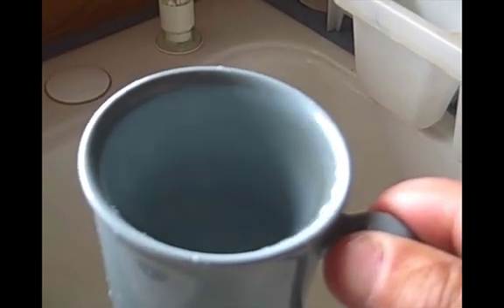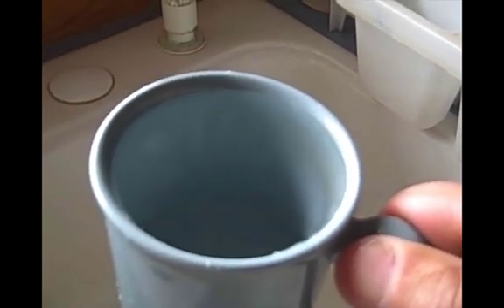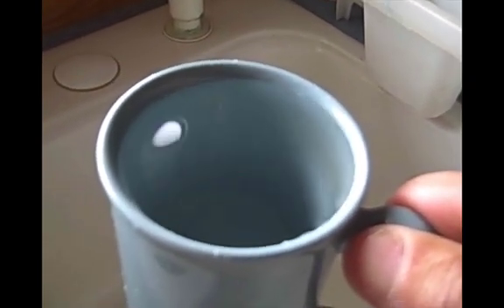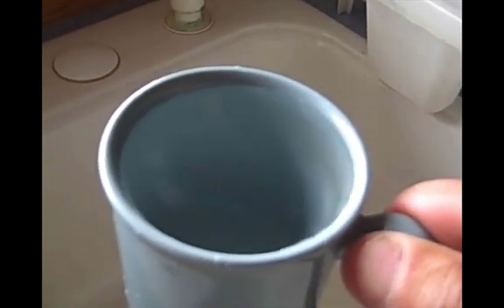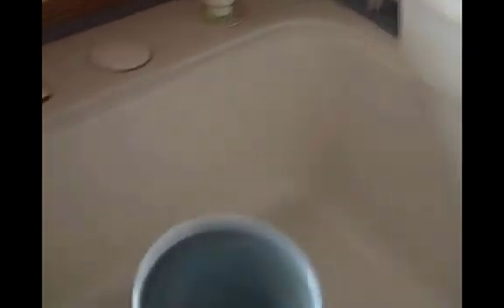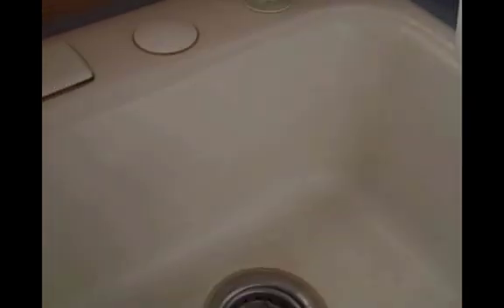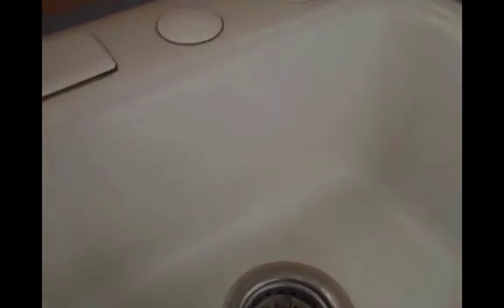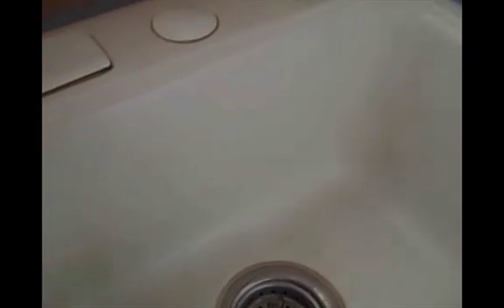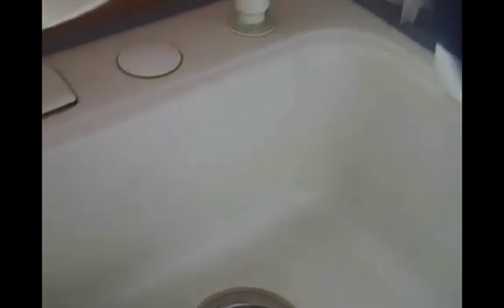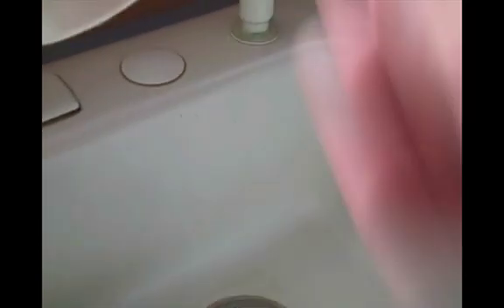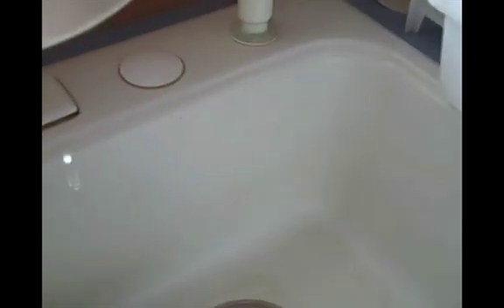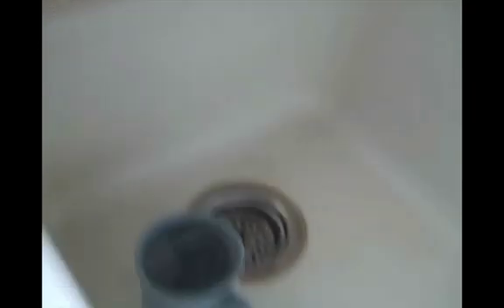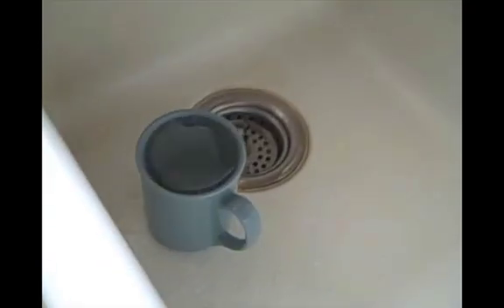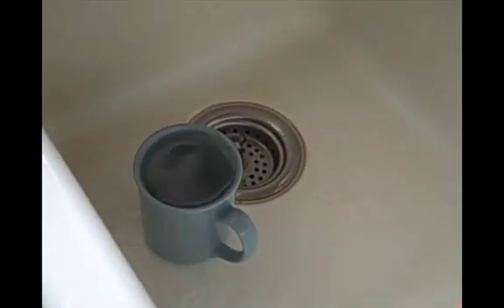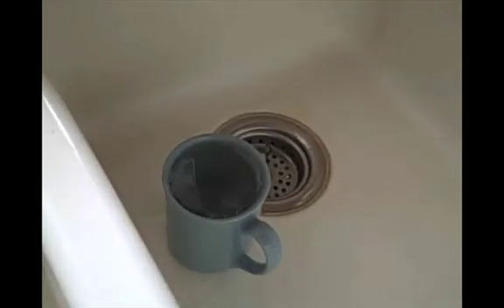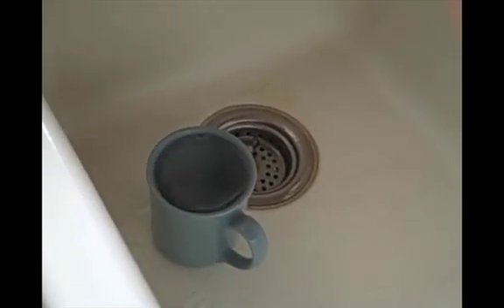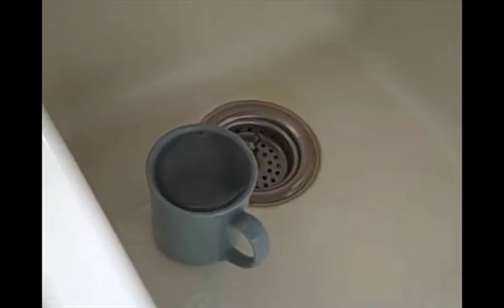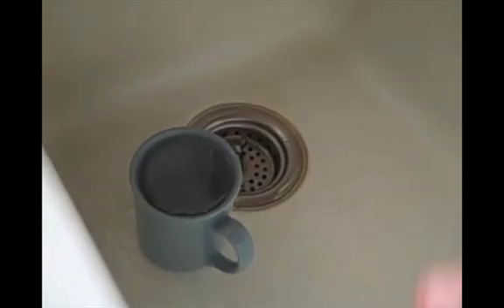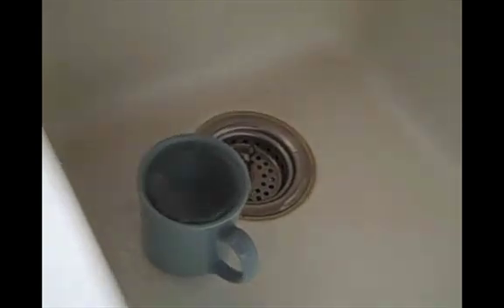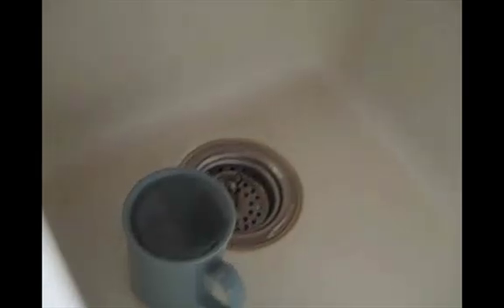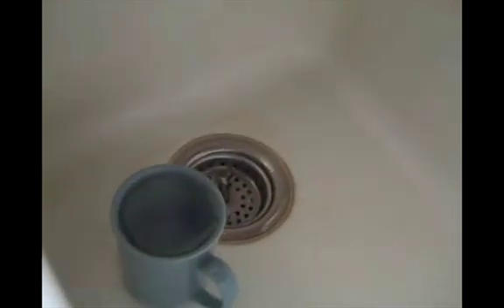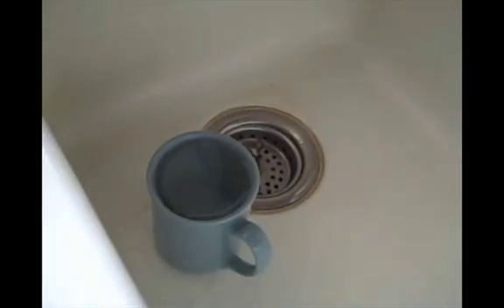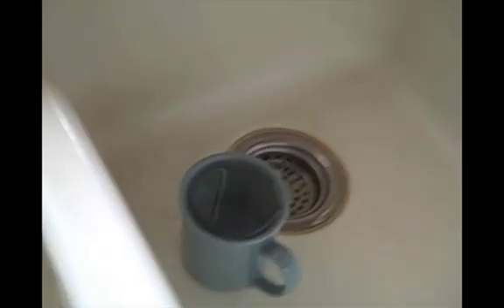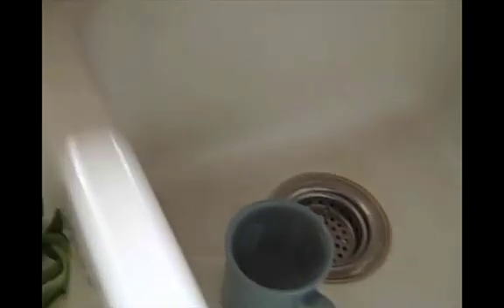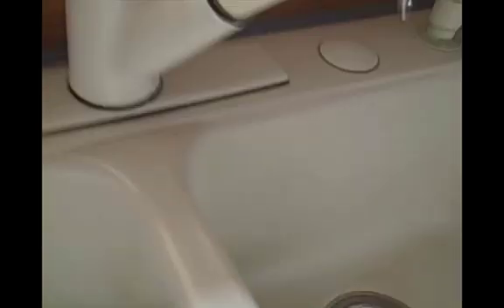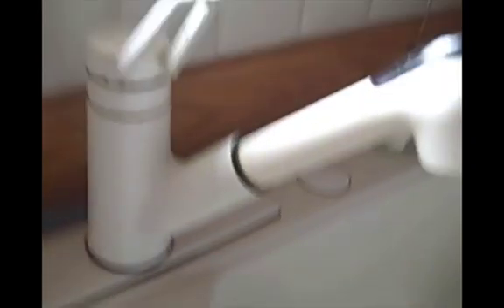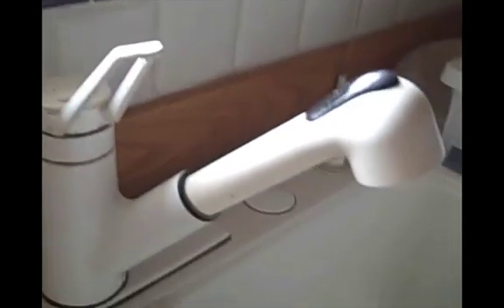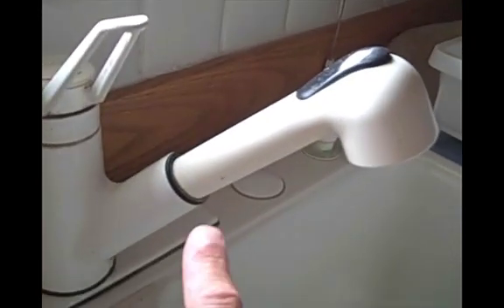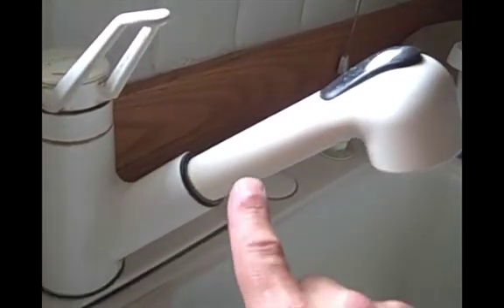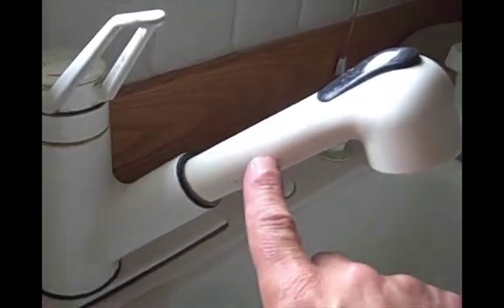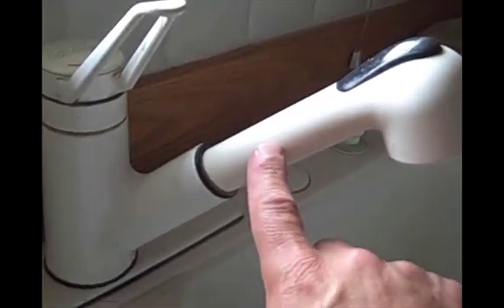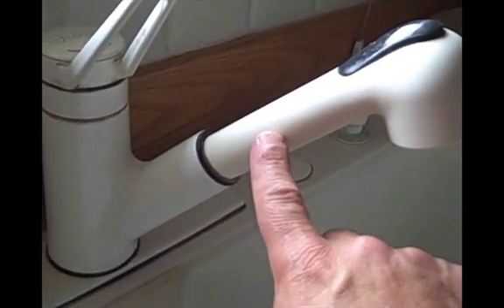And your job is to estimate the discharge or volume flow rate coming out of this faucet, and also estimate the velocity inside the faucet. So we're going to estimate the velocity in this part of the faucet.